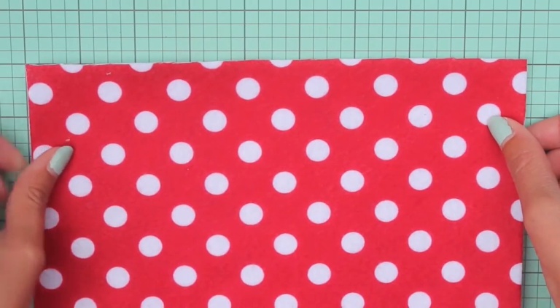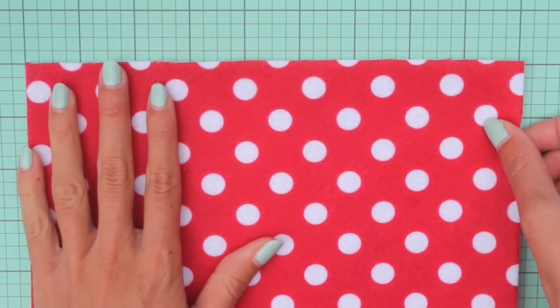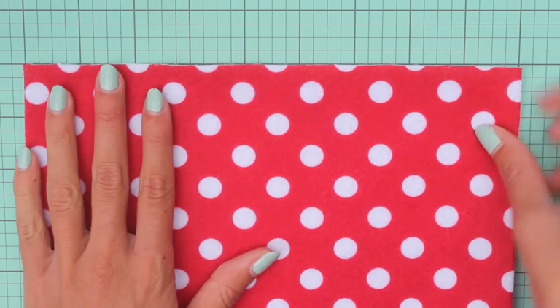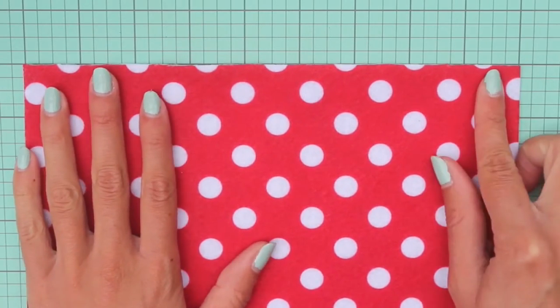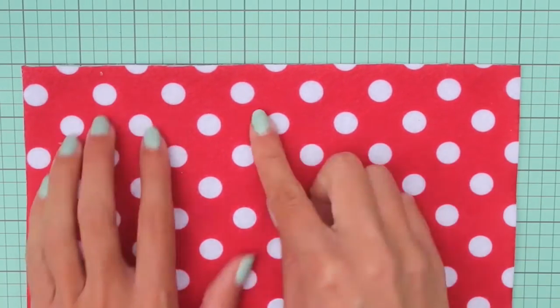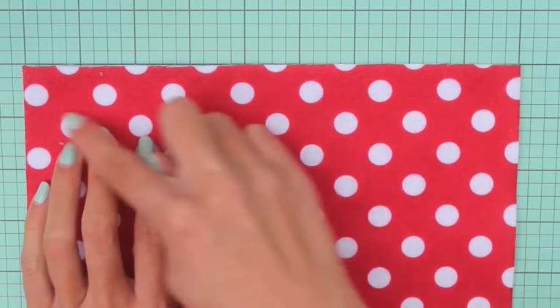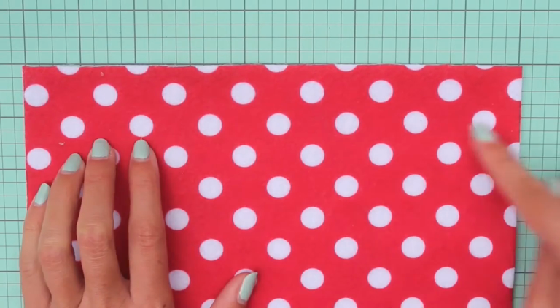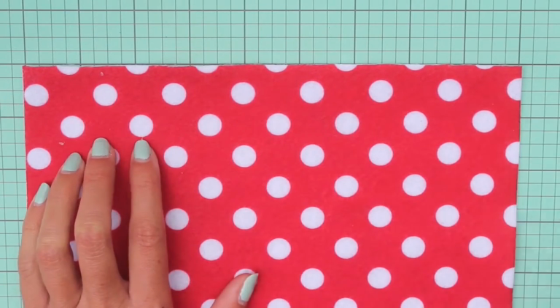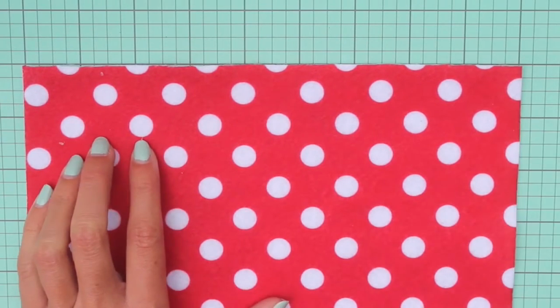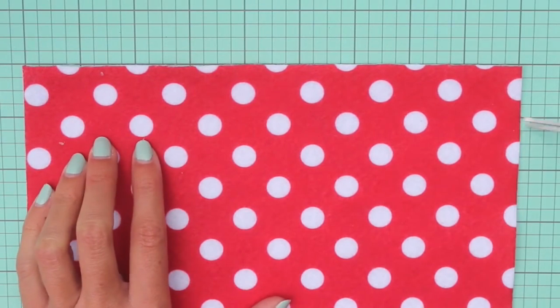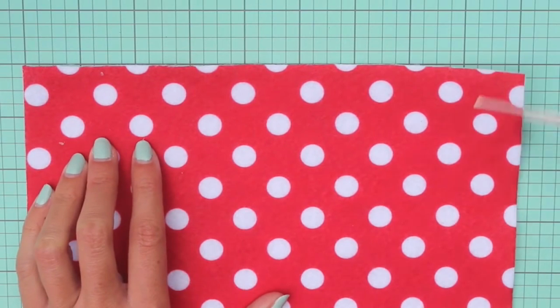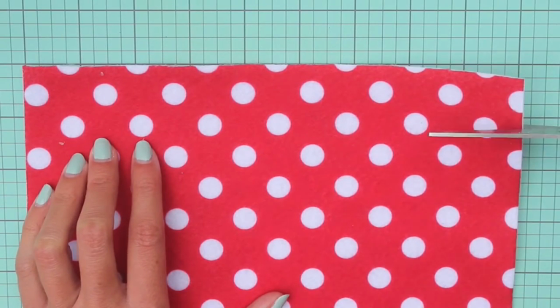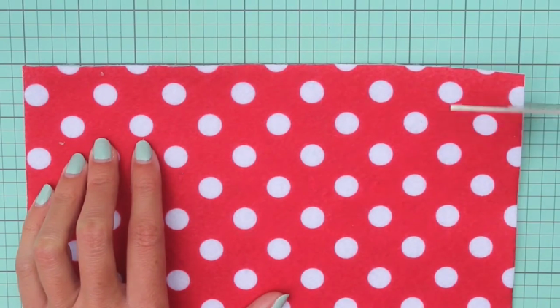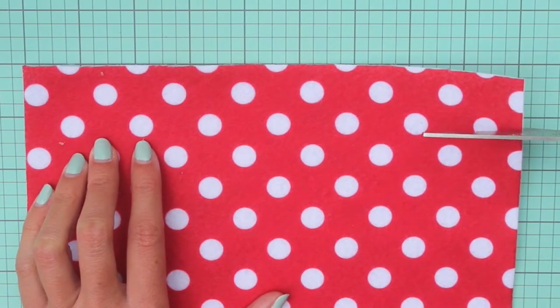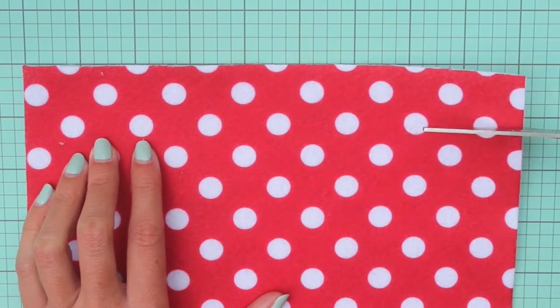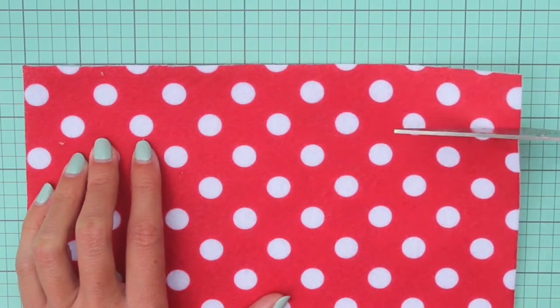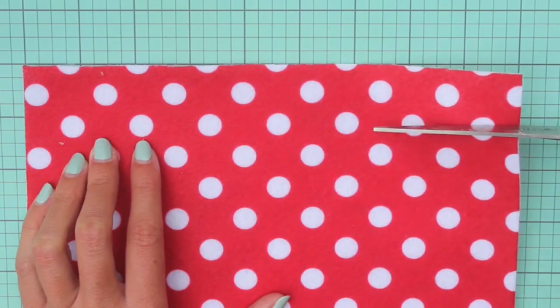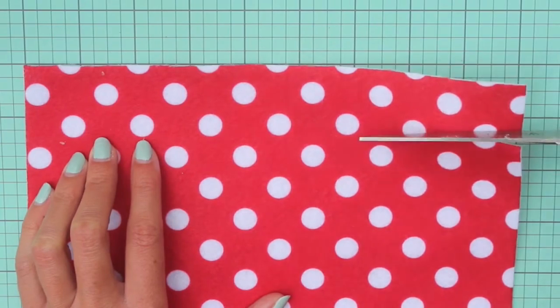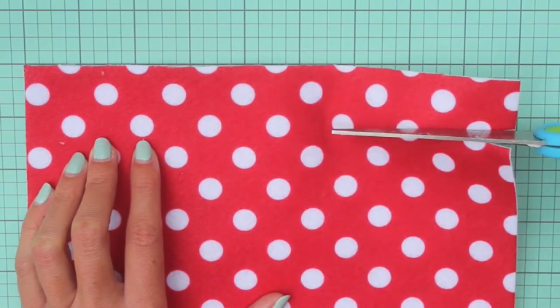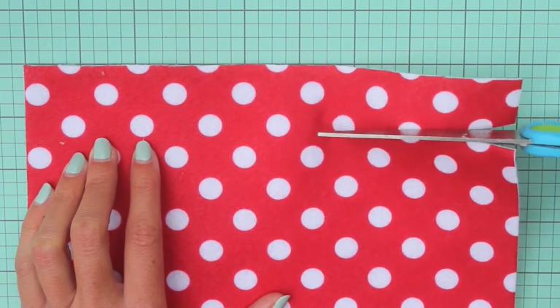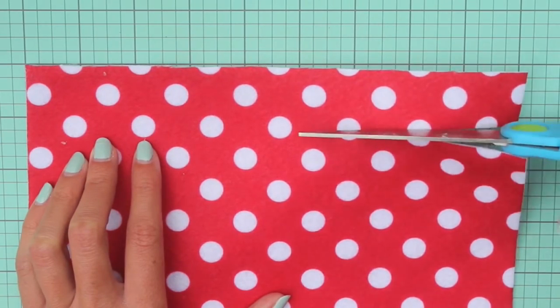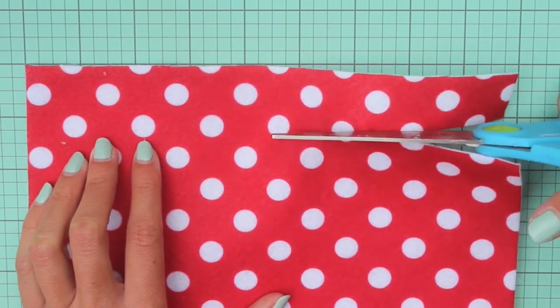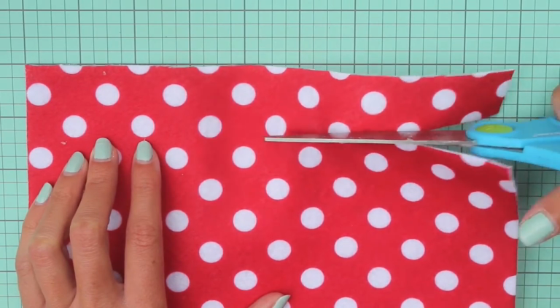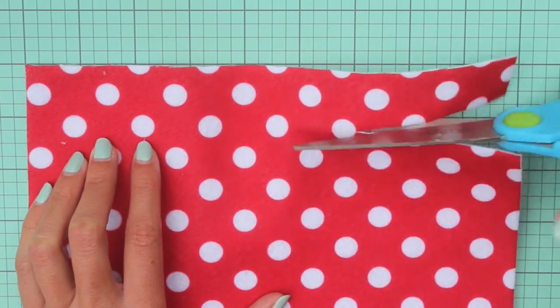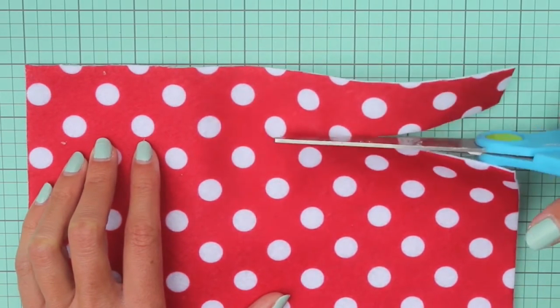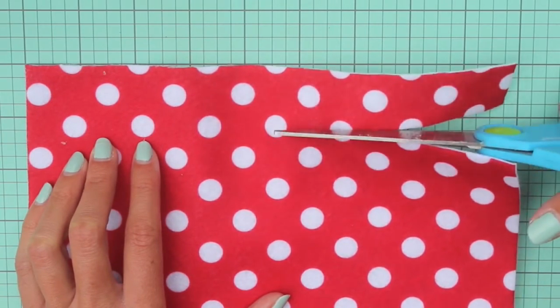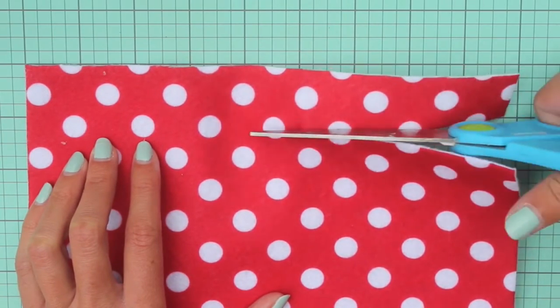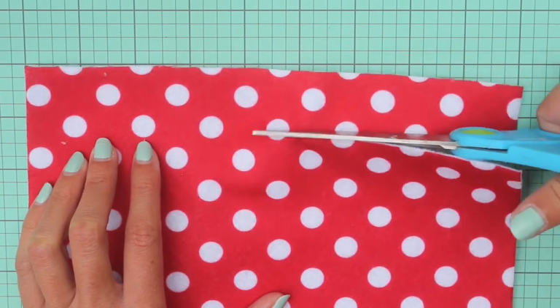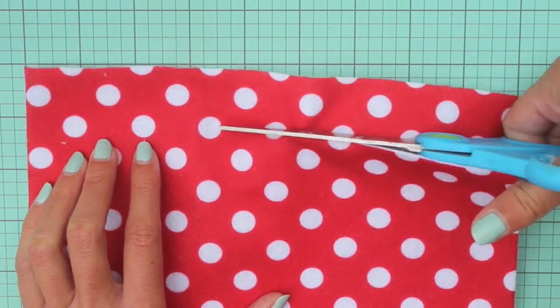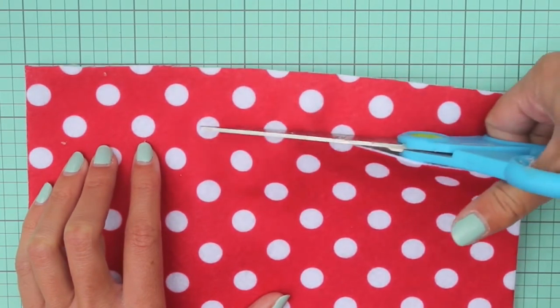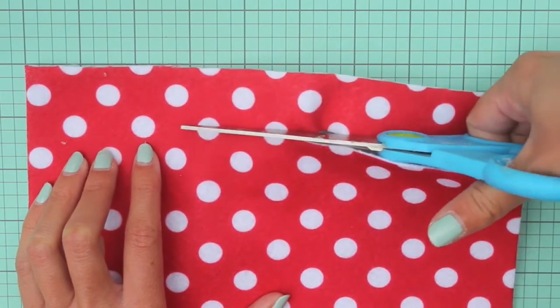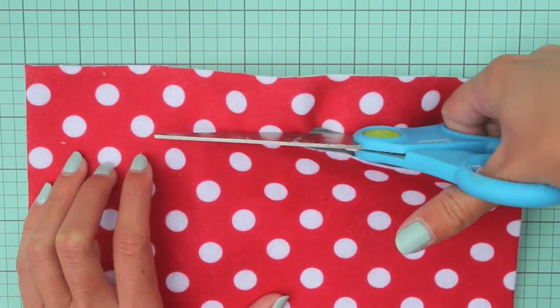Next we're going to cut another piece of felt. This piece was about 9 inches wide by 1 inch tall. This will be the center of the bow.